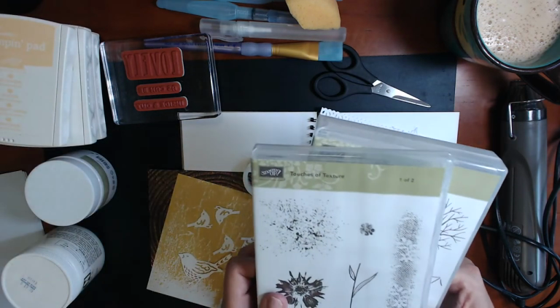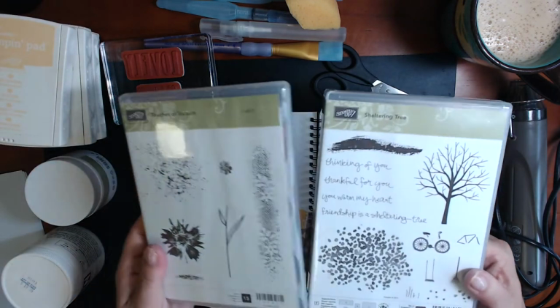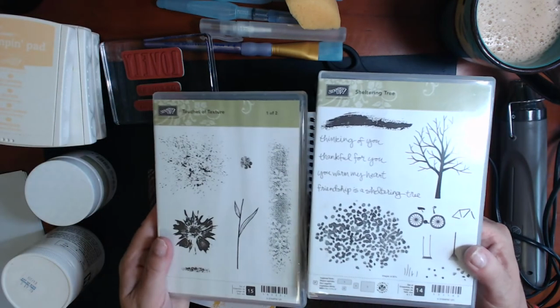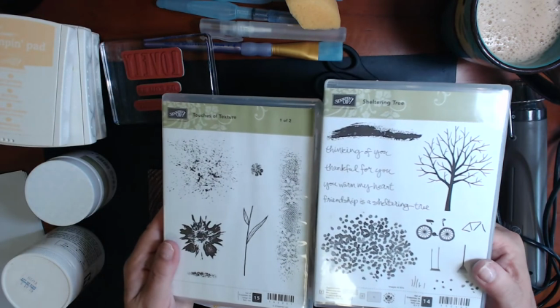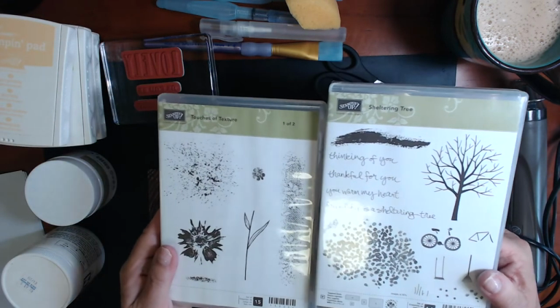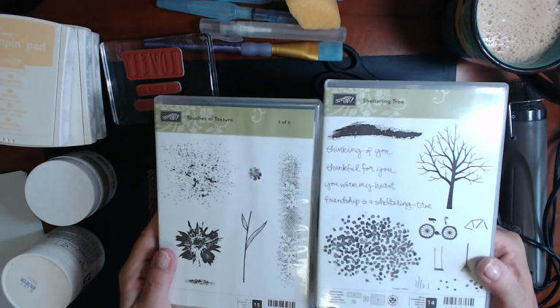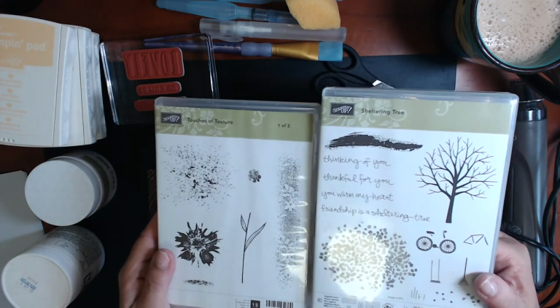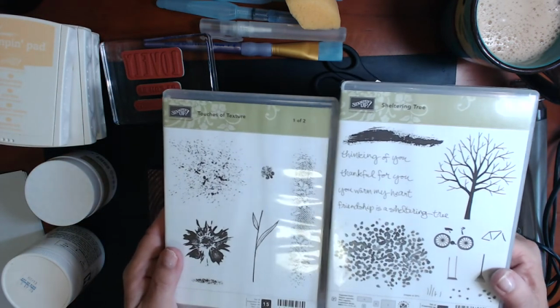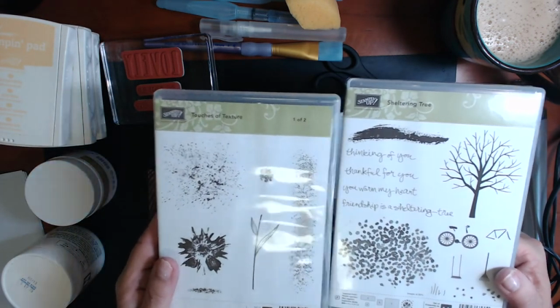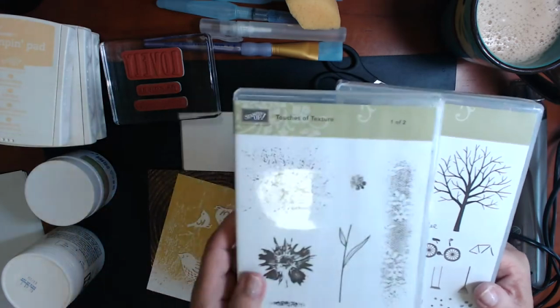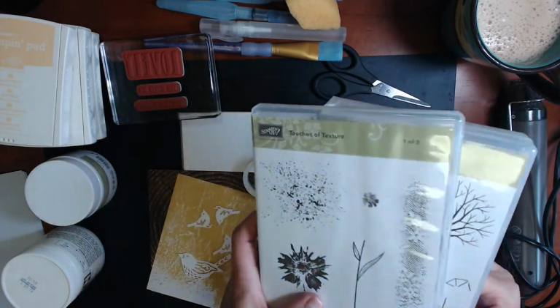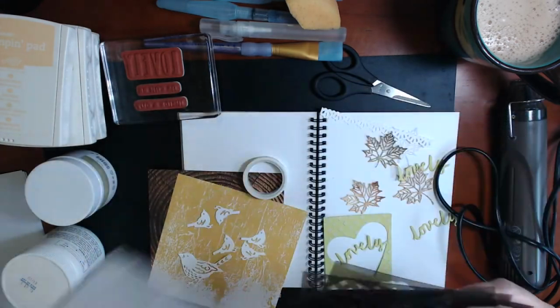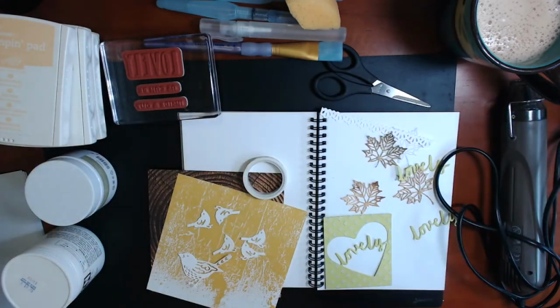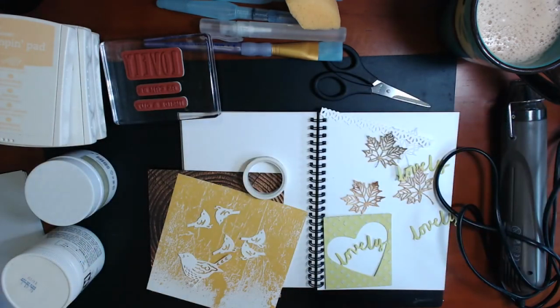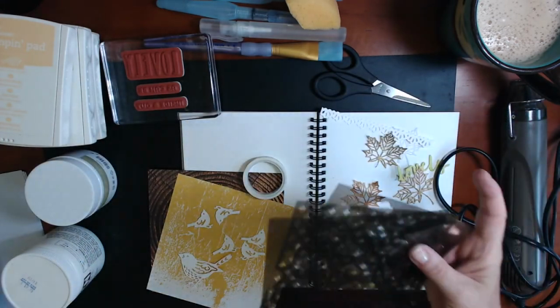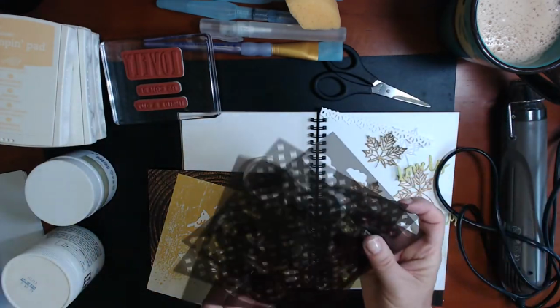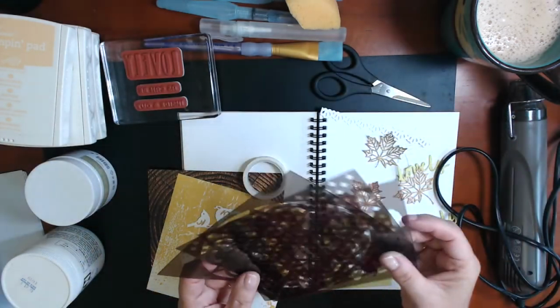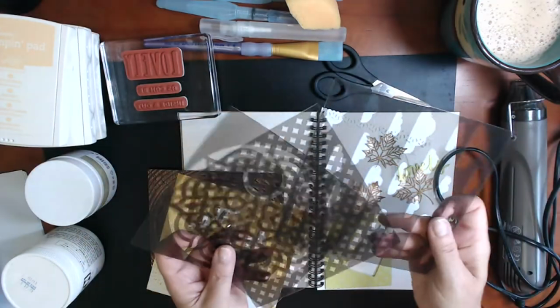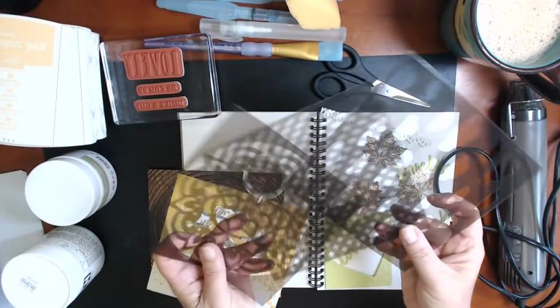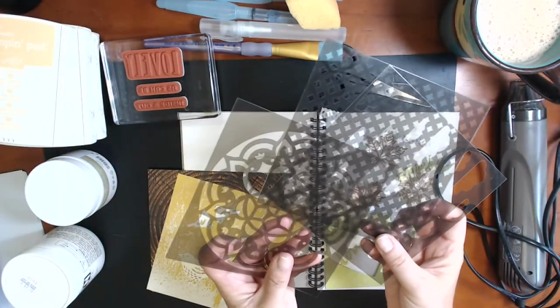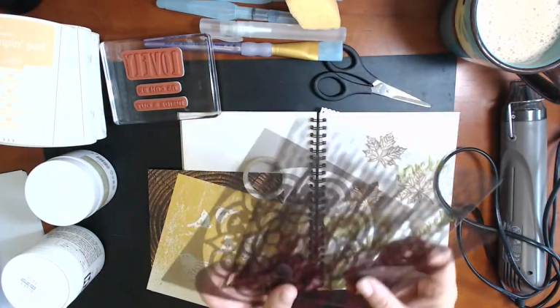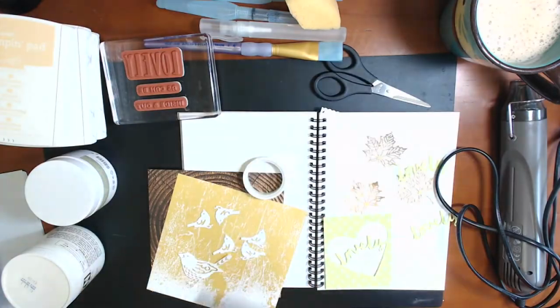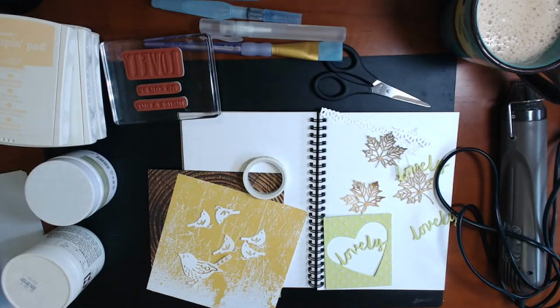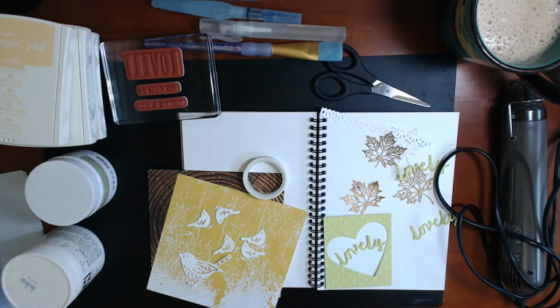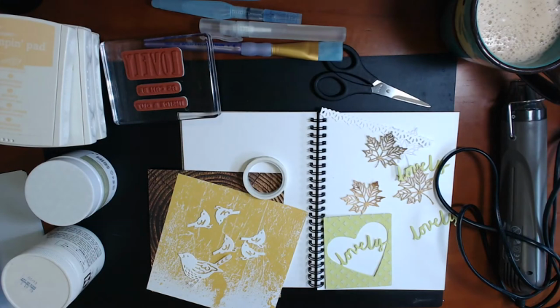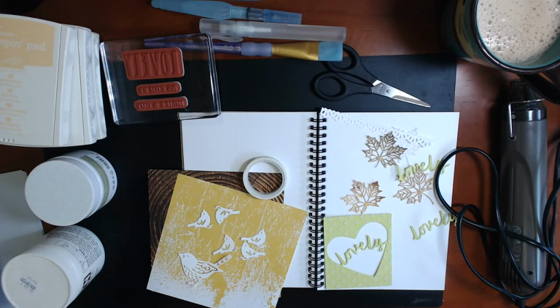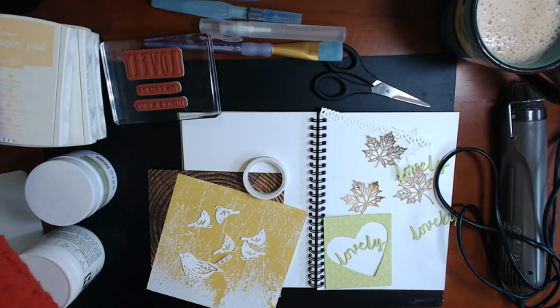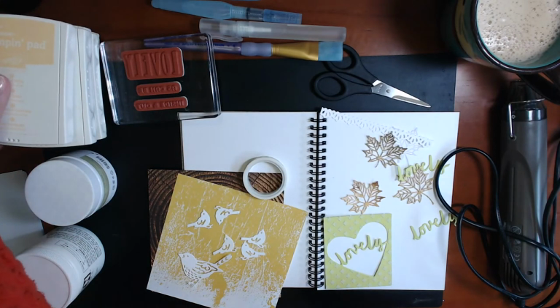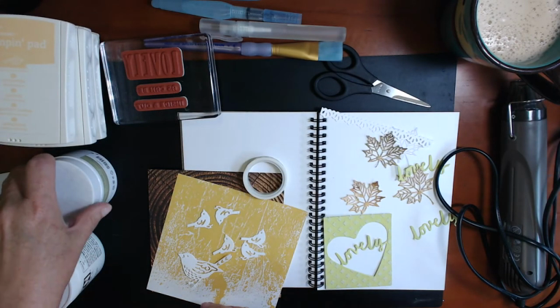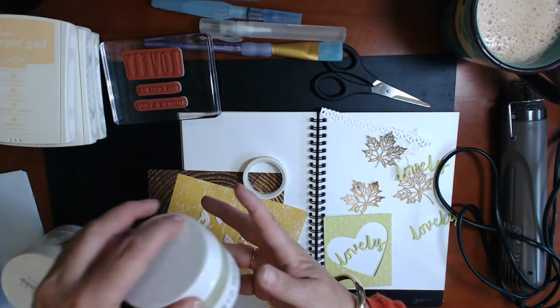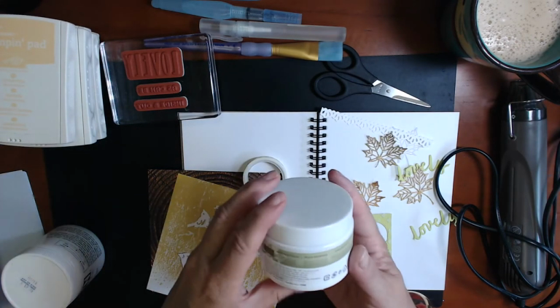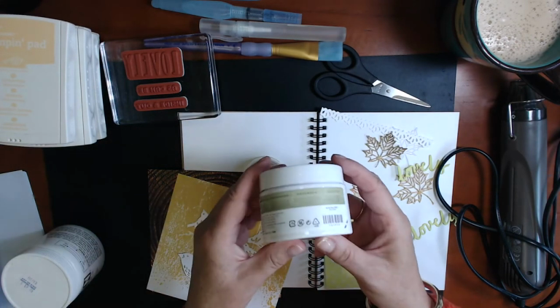I have a couple of other stamp sets. I have Sheltering Tree and I have Touches of Texture — I'm not sure if I'll use that texture stamp set, but we'll put it out anyway. And I have the stencils and I have the Stampin' Up embossing paste.